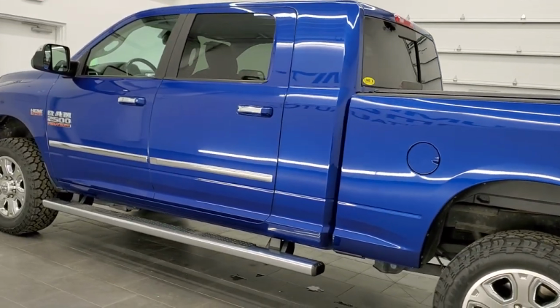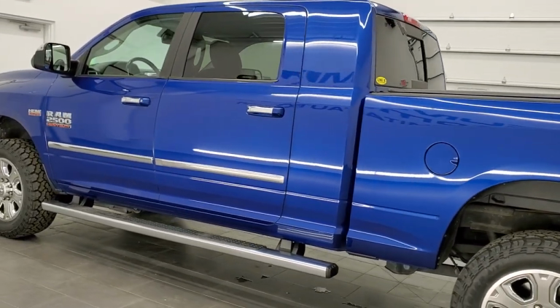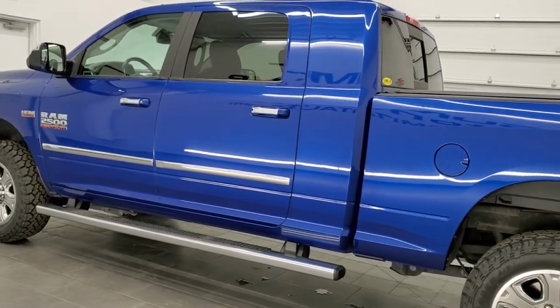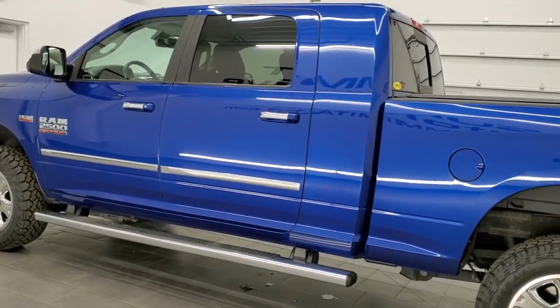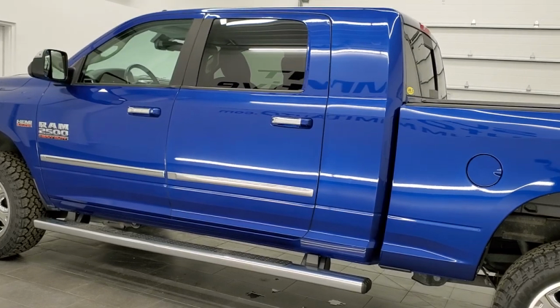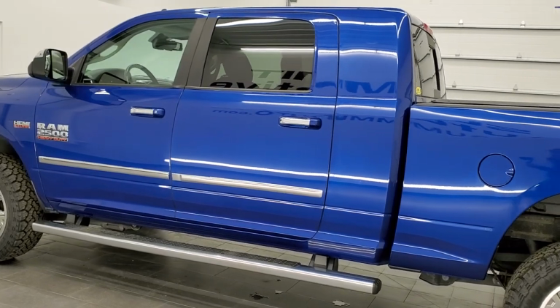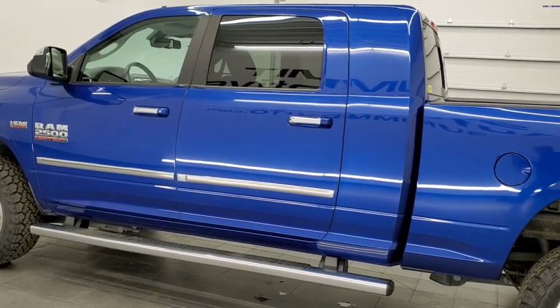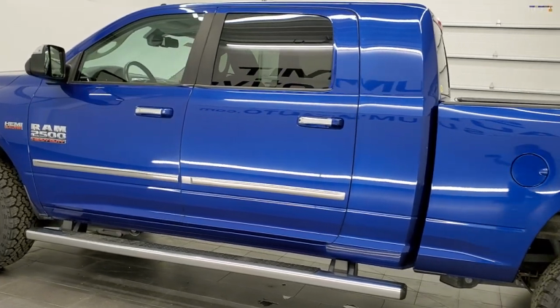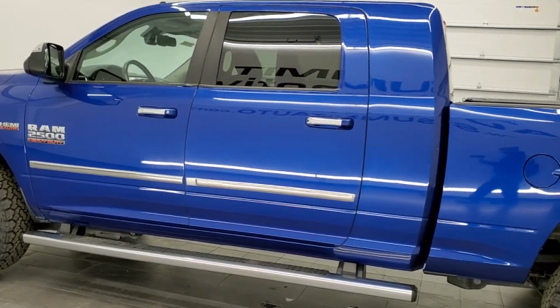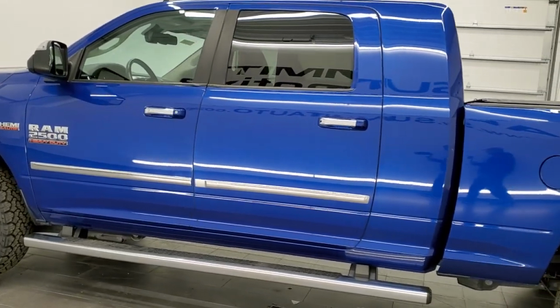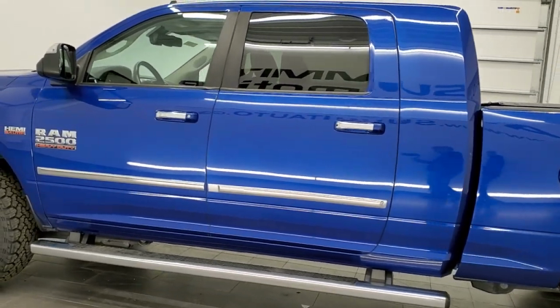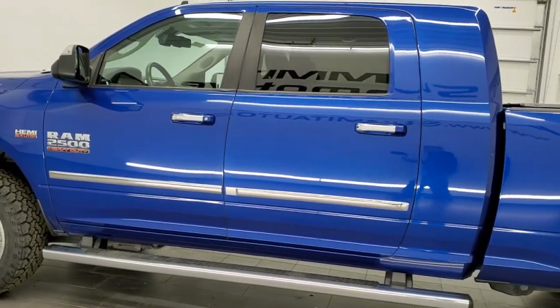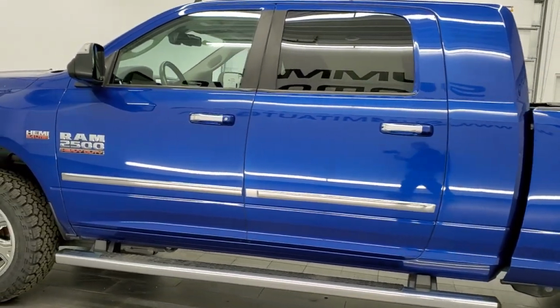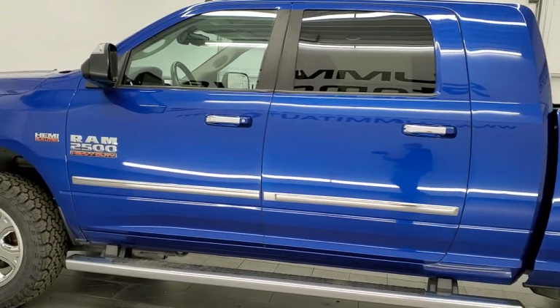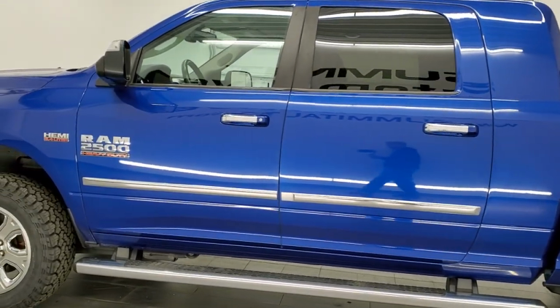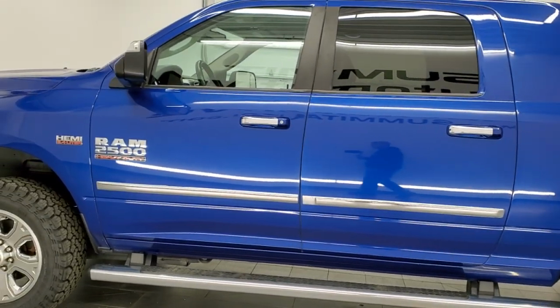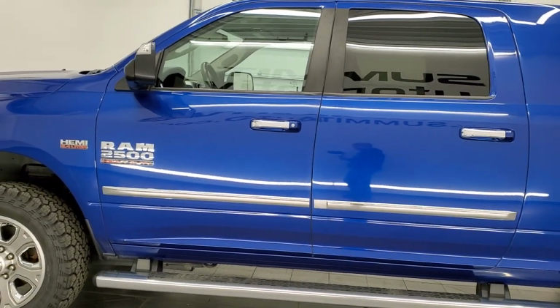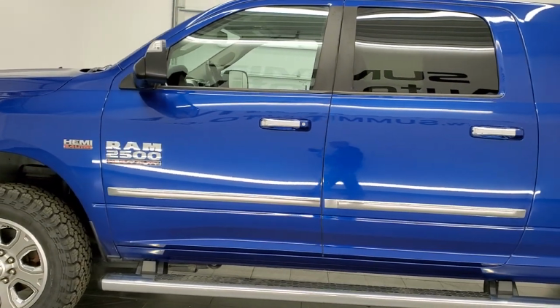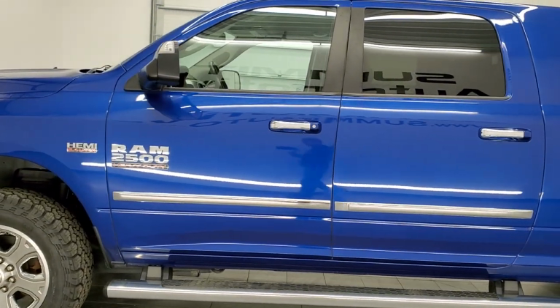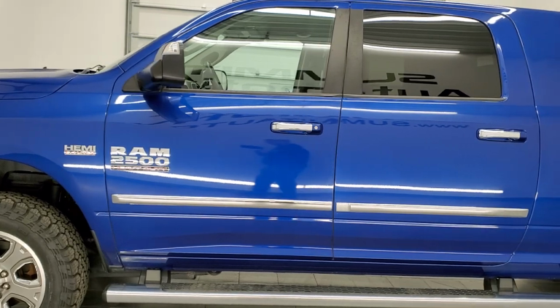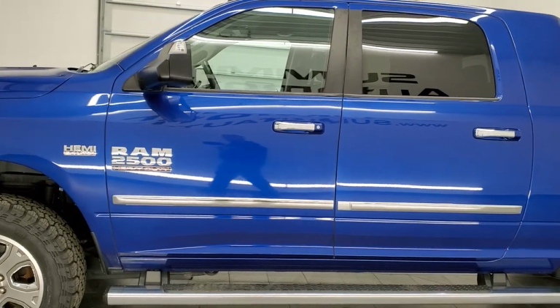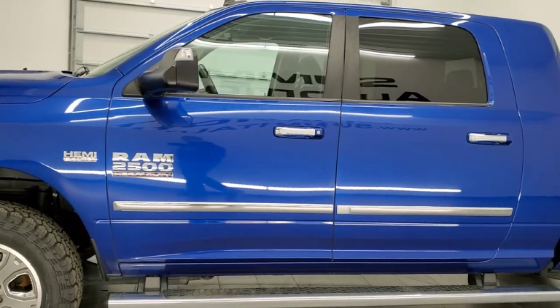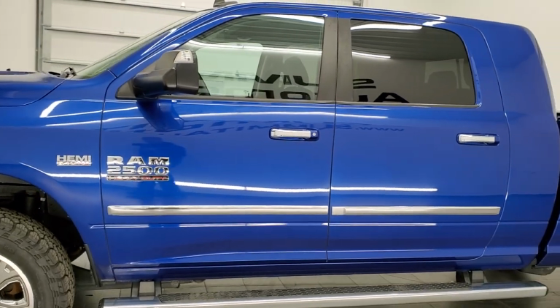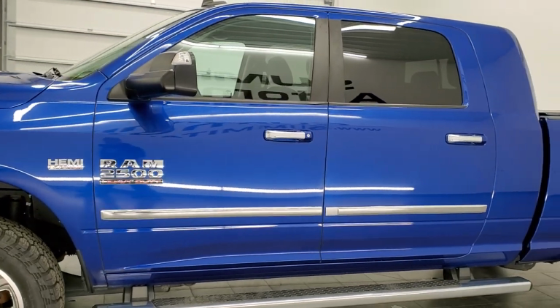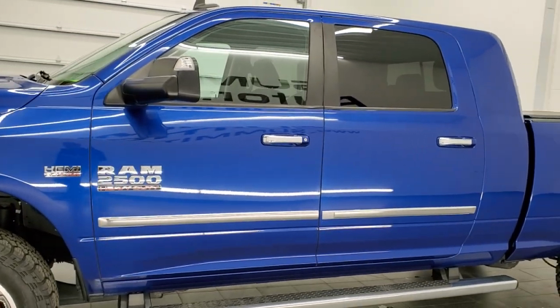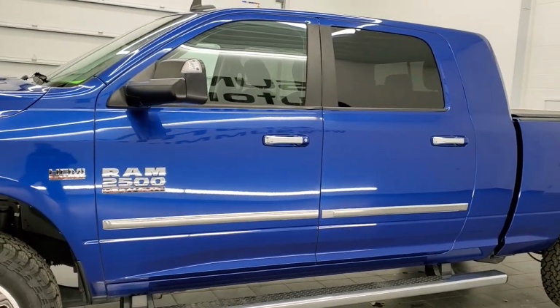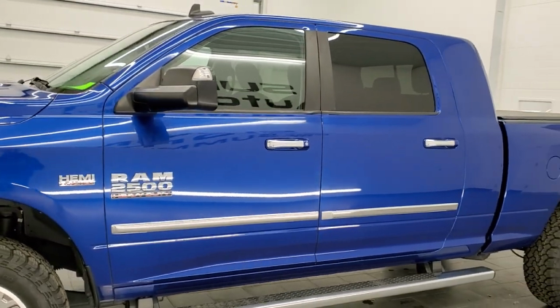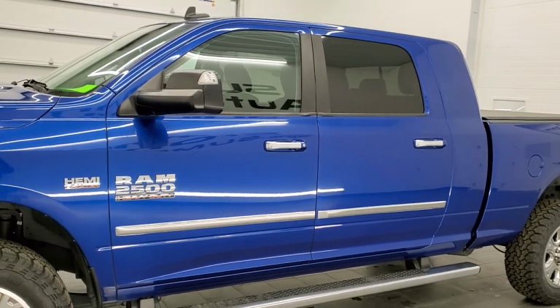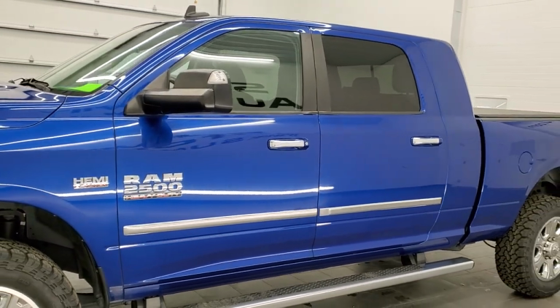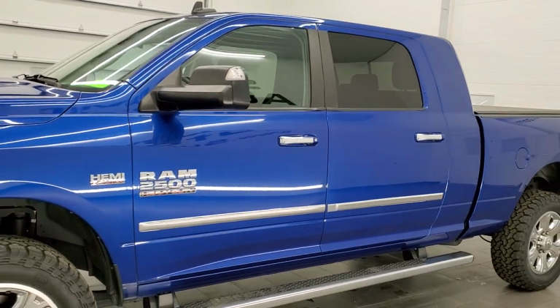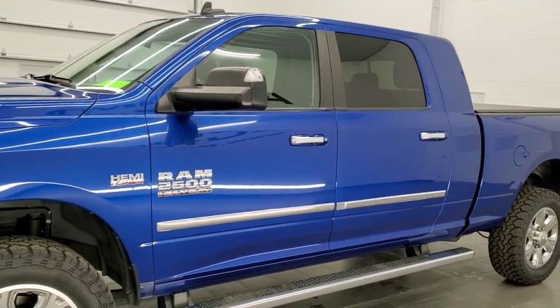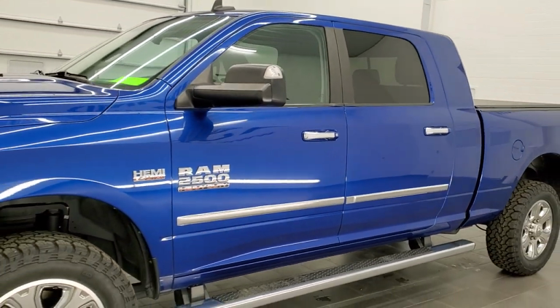It has a fresh oil and filter change, all the fluids have been checked and topped off, it has four brand new tires, and this truck has been fully safety inspected by our service shop and is 100% ready to go.